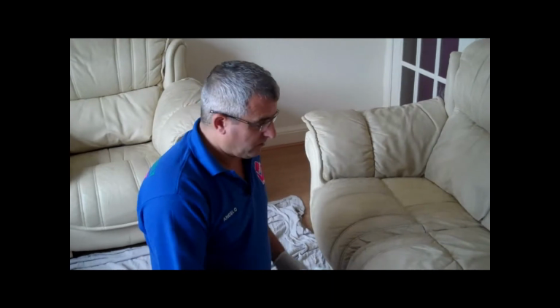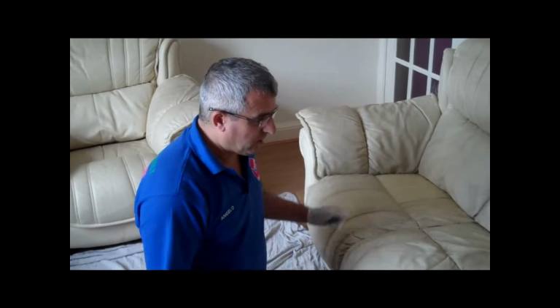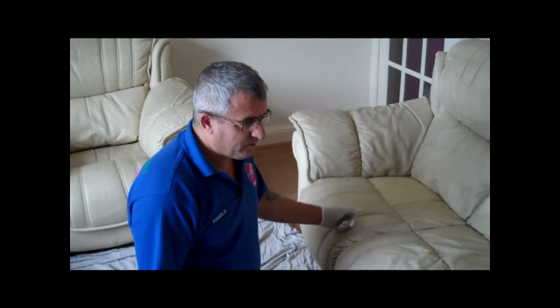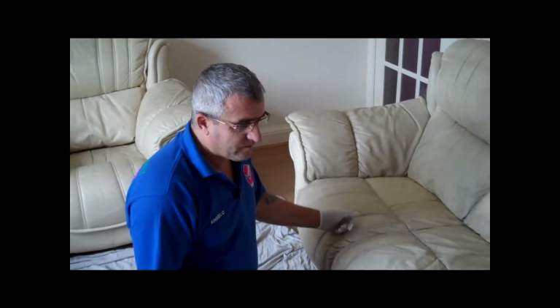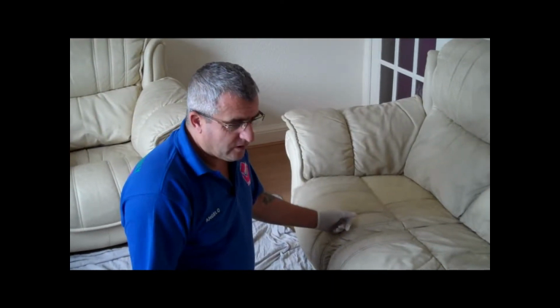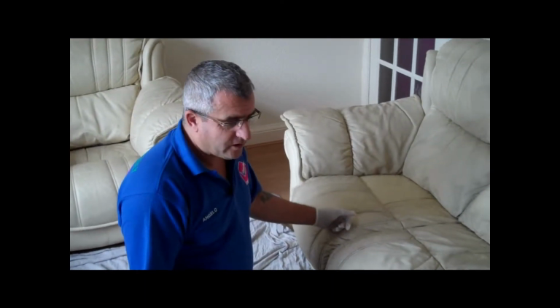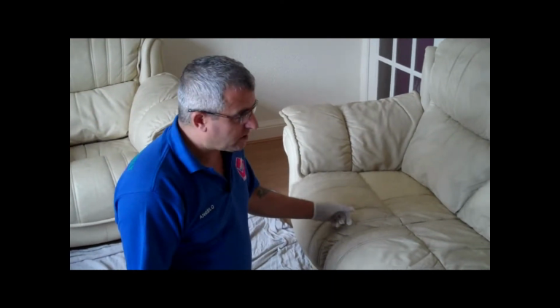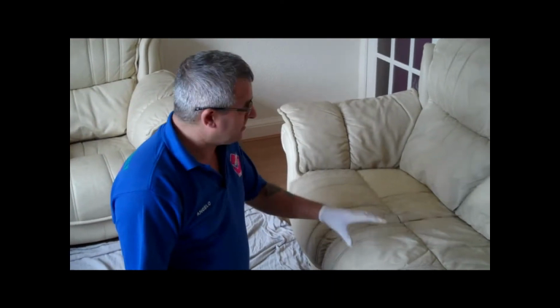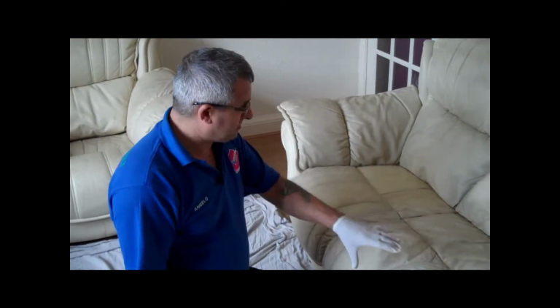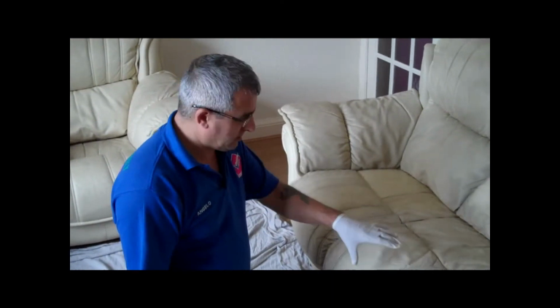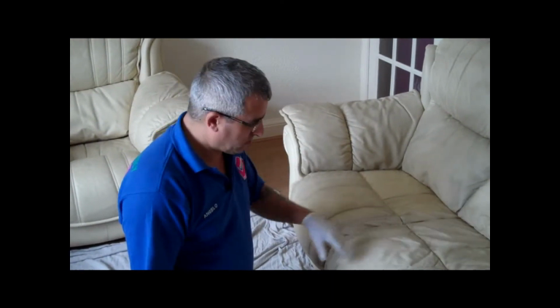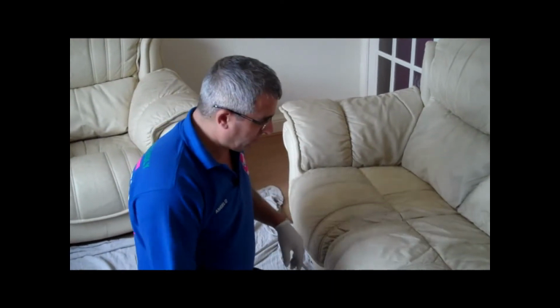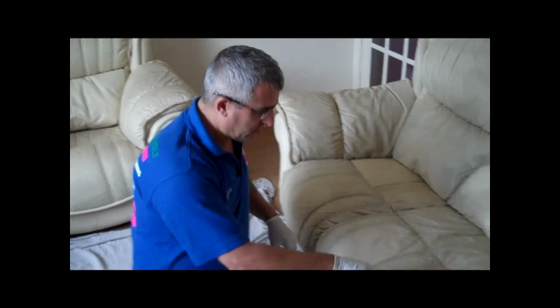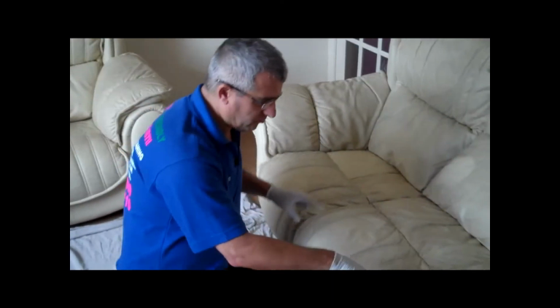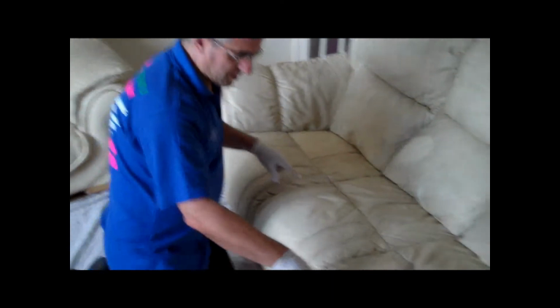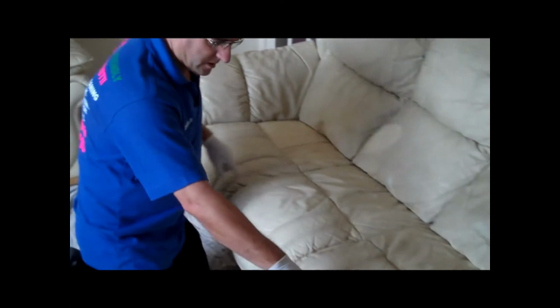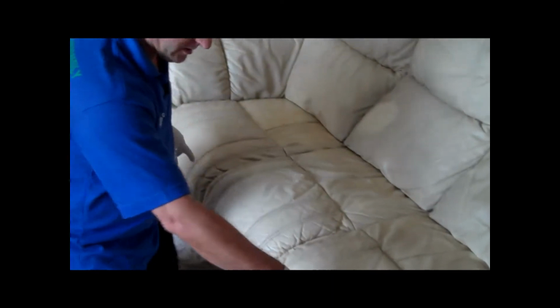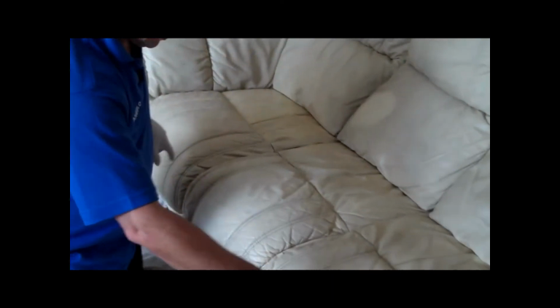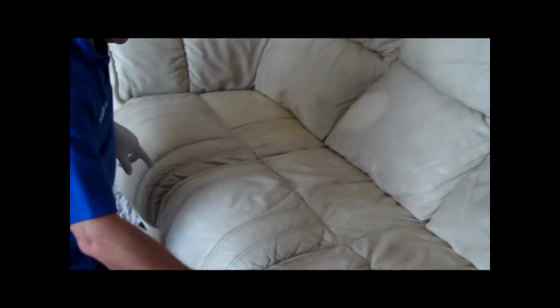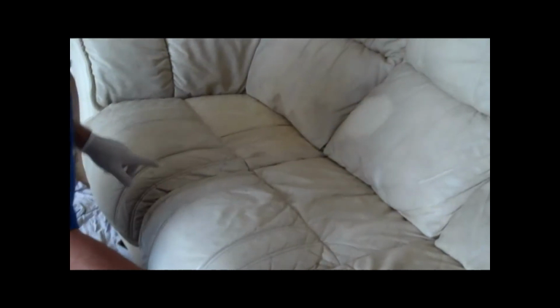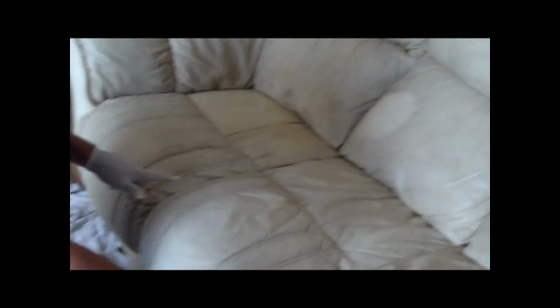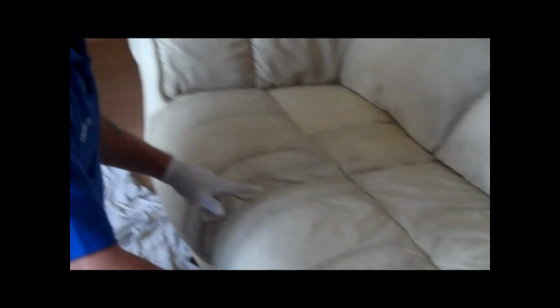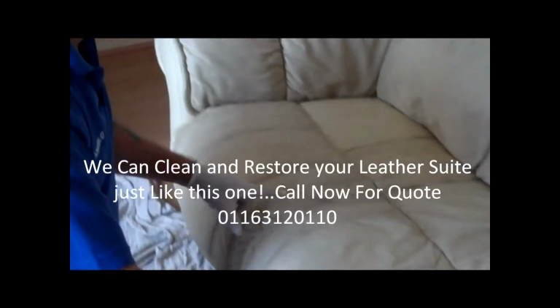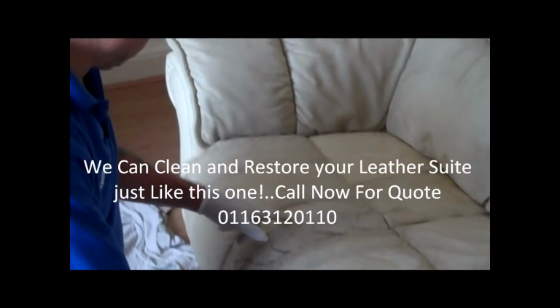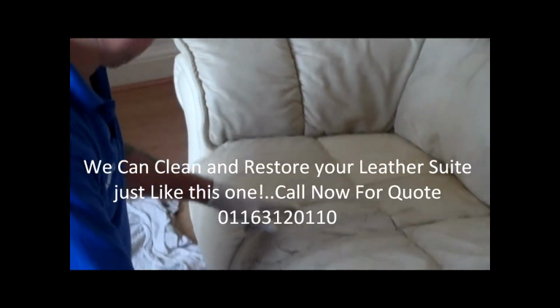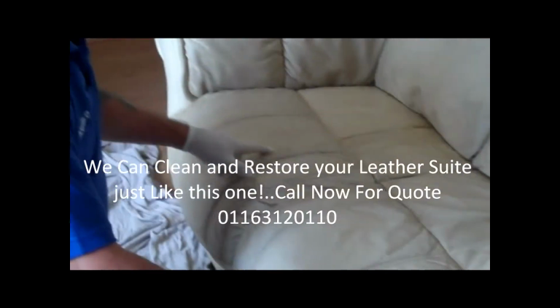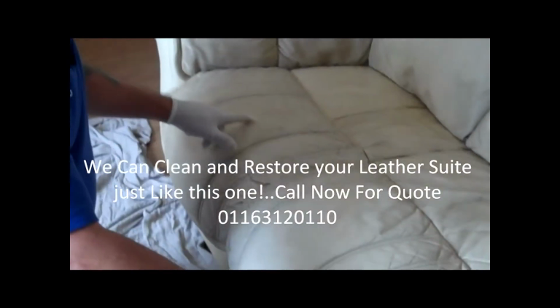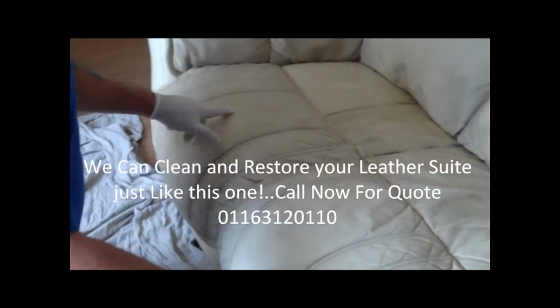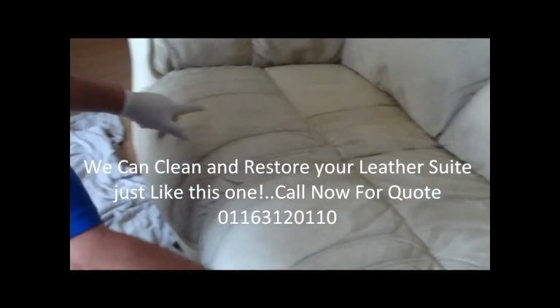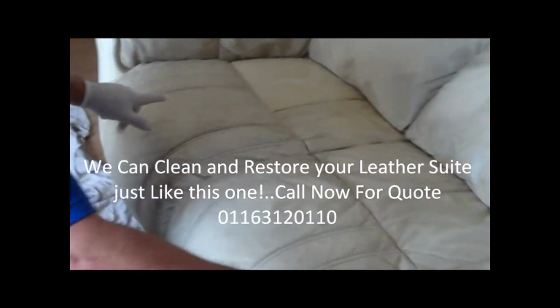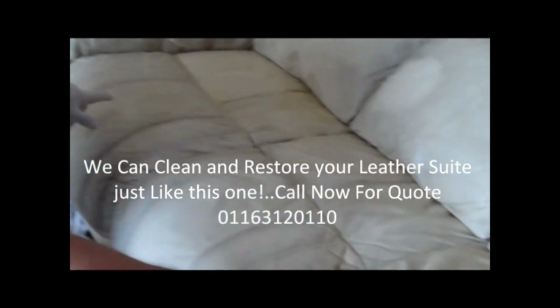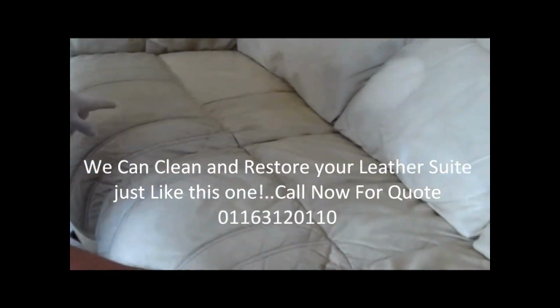We are here today to clean this leather sofa. You see how crappy this is — it has never been cleaned before. This is how crappy it is, look at that.